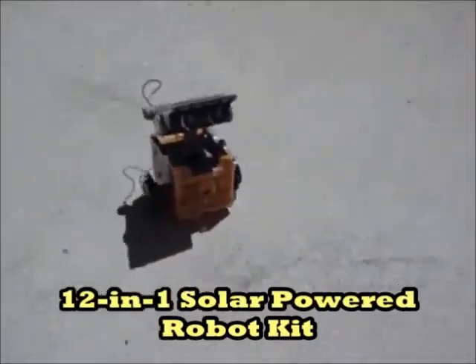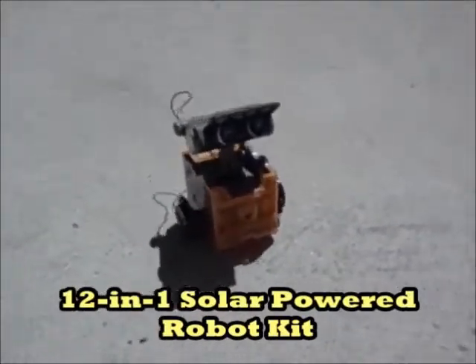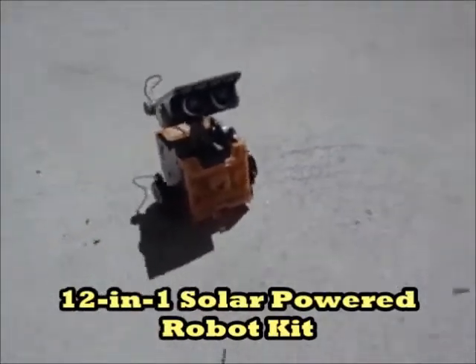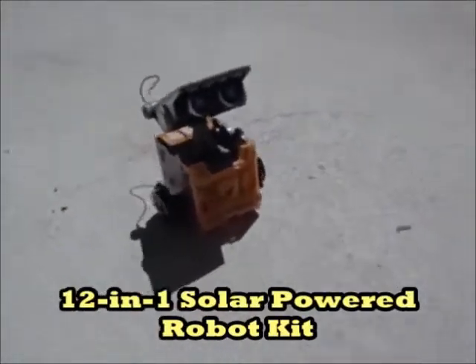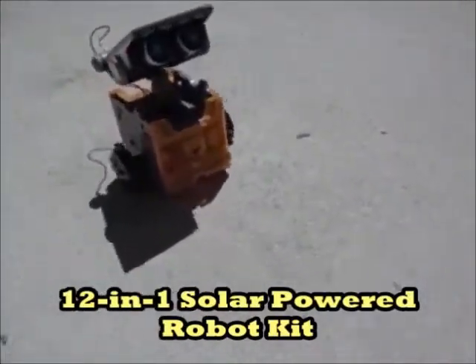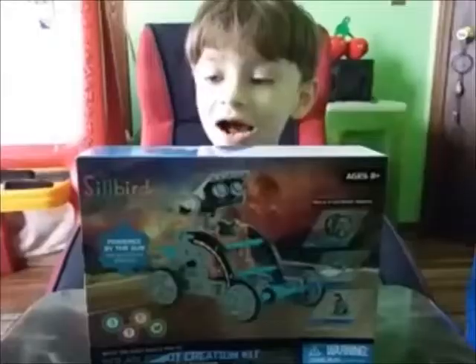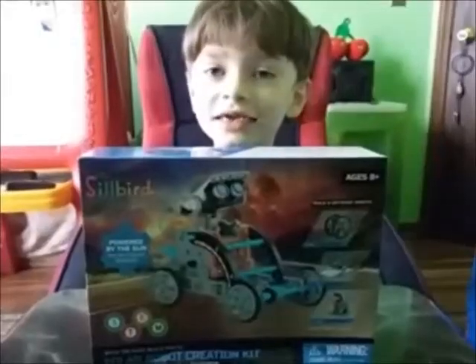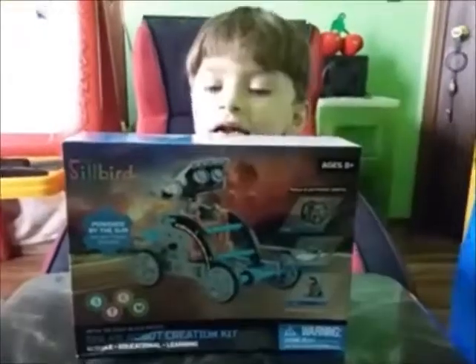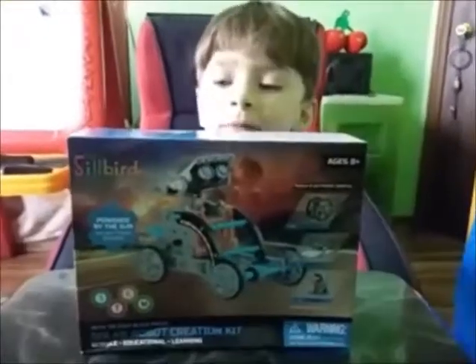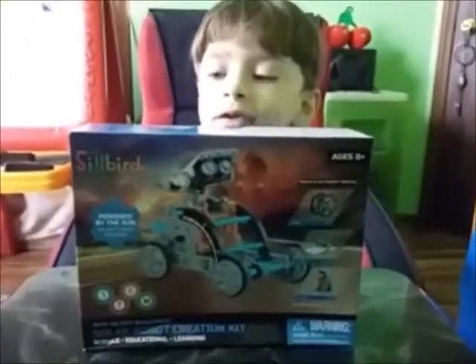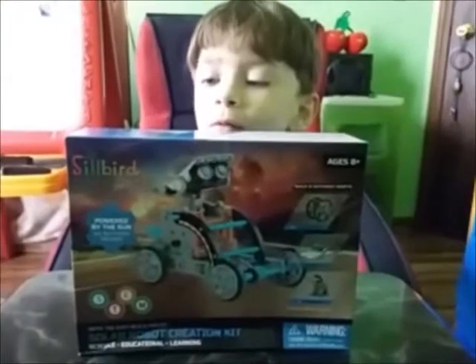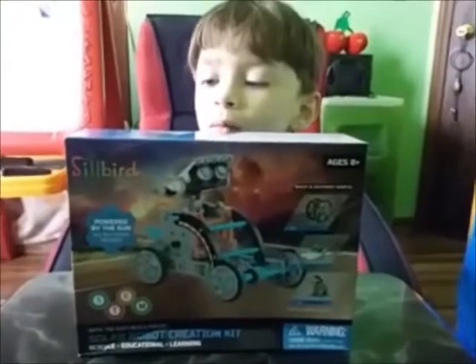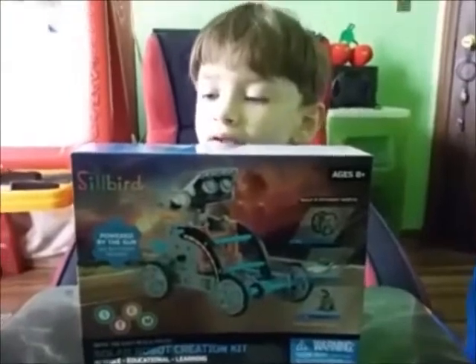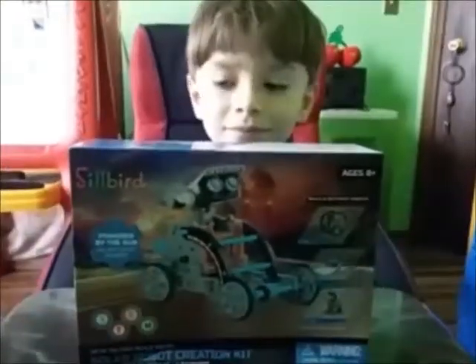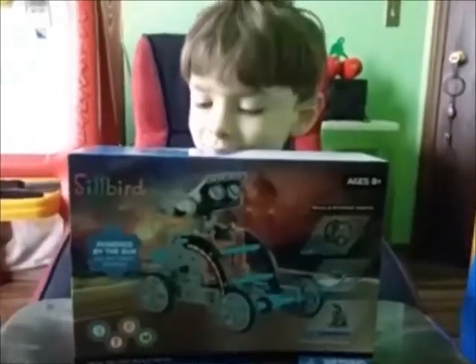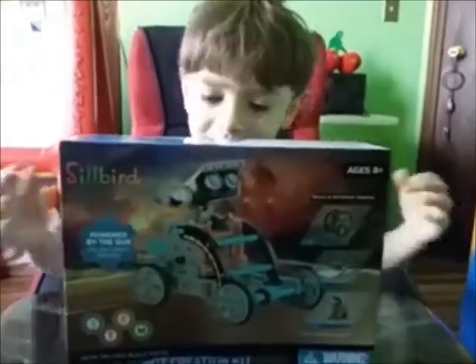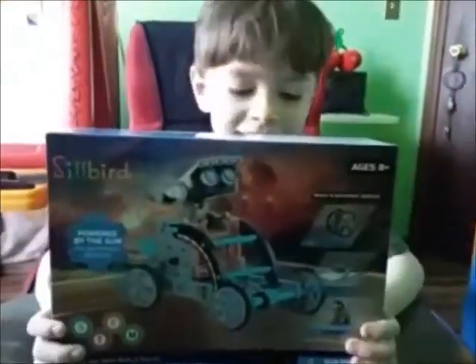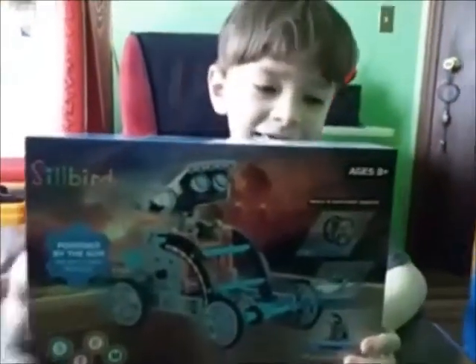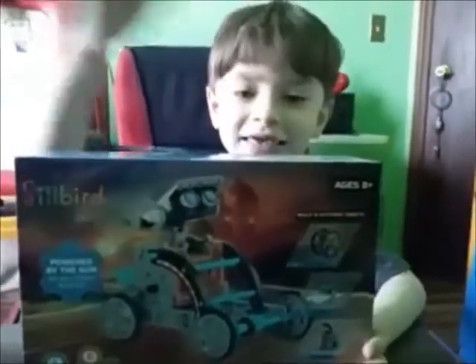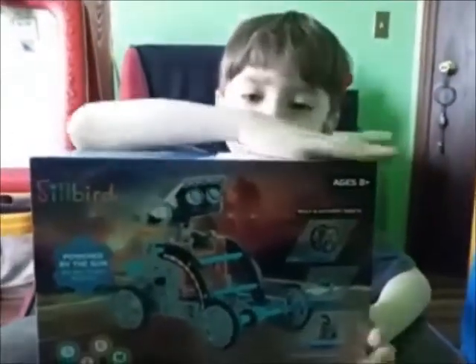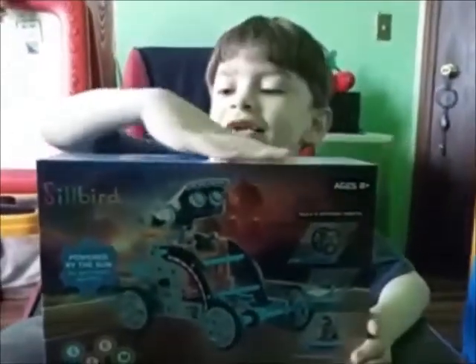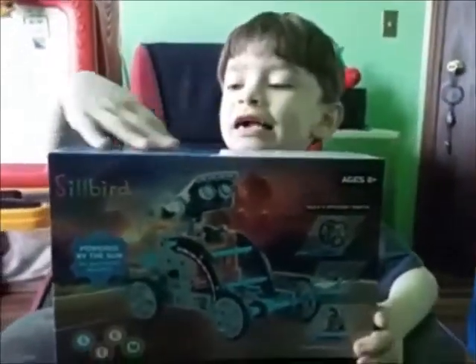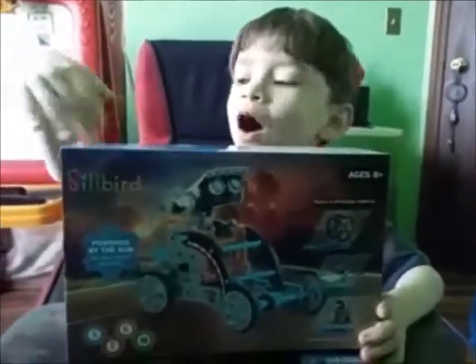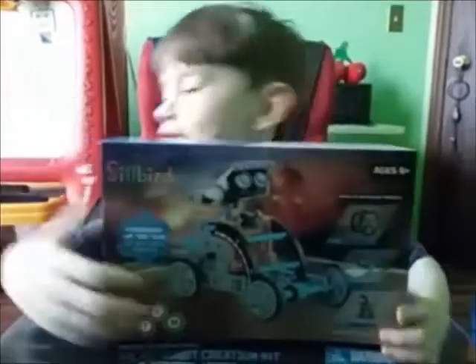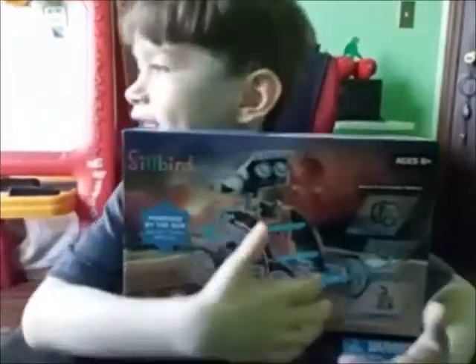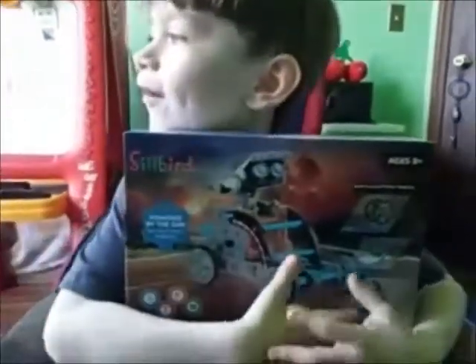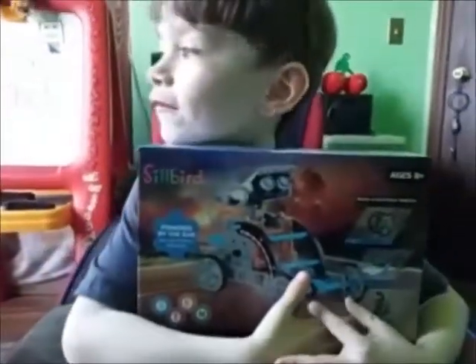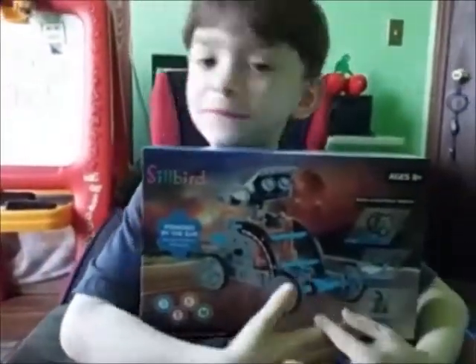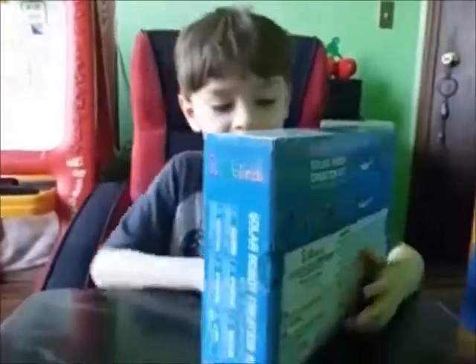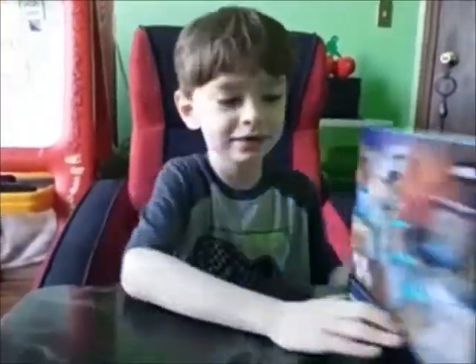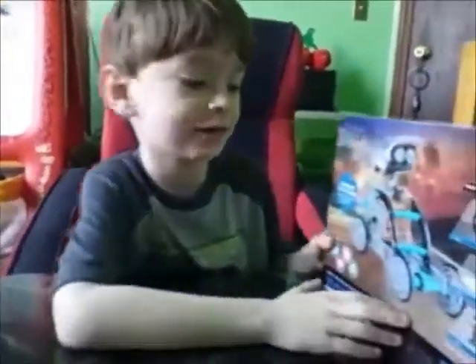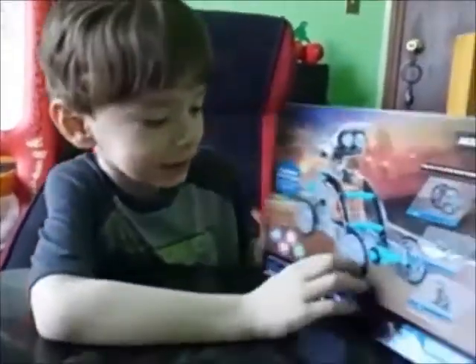Hi, come right to me. Hi, I'm Jake. I'm going to play Solar Robot. We're going to make a Solar Robot. It's a pretty shiny box. We're going to have so much fun building this.